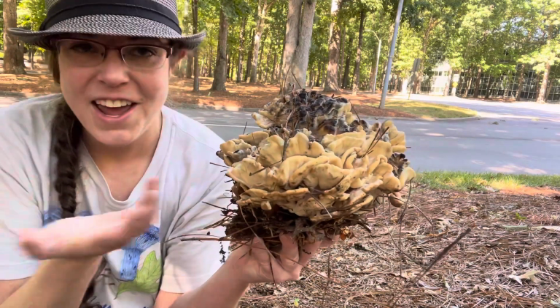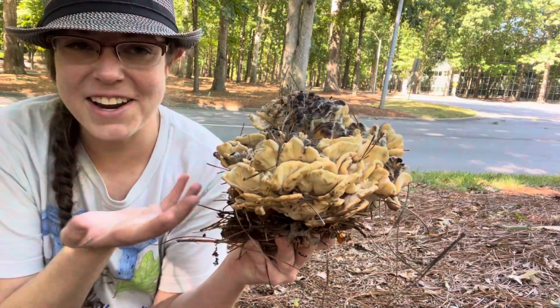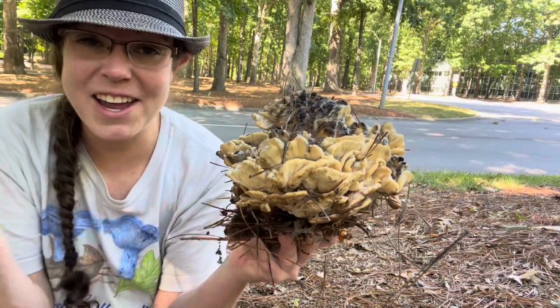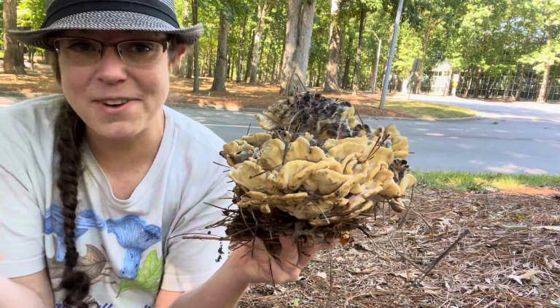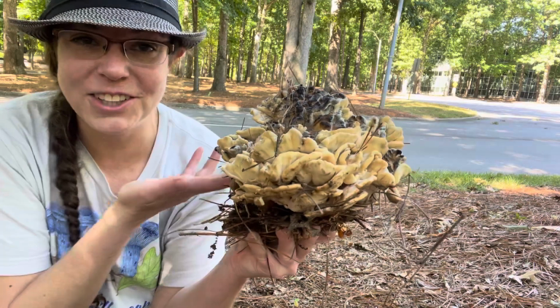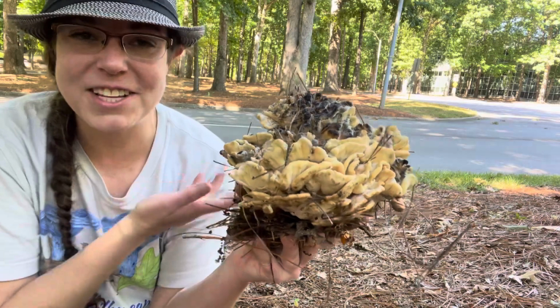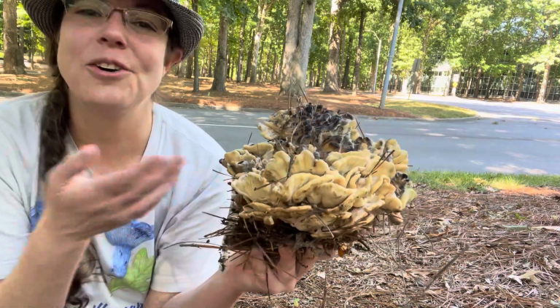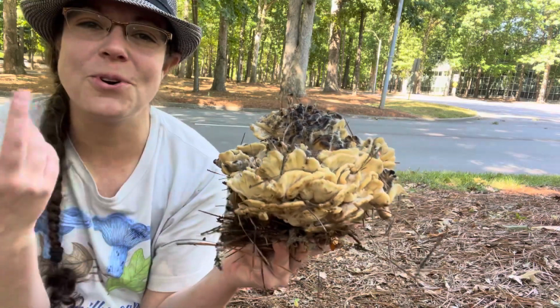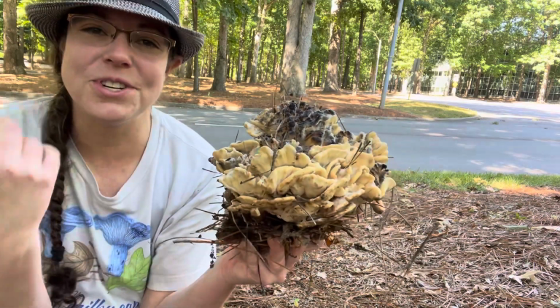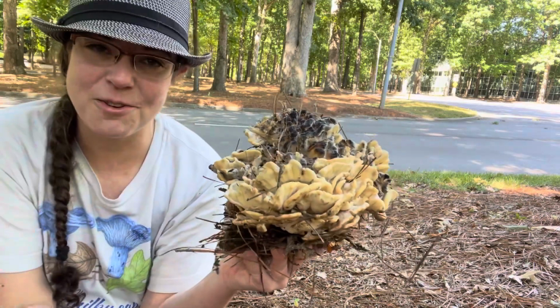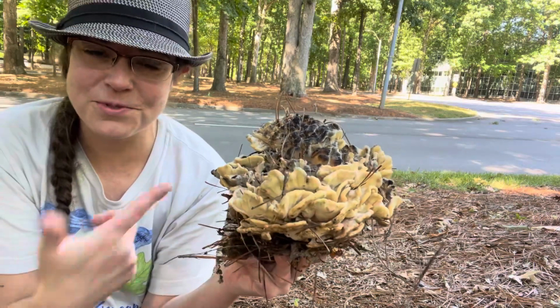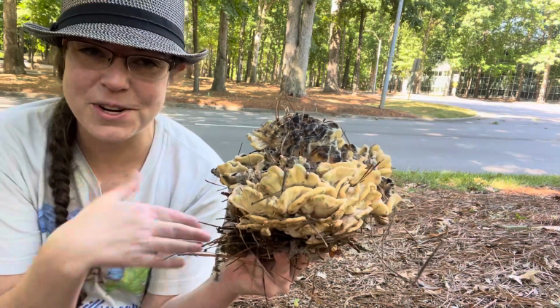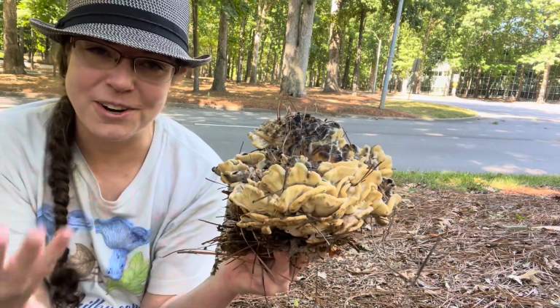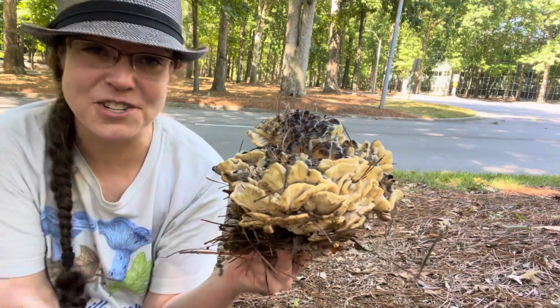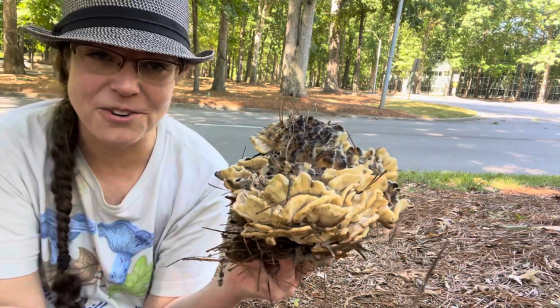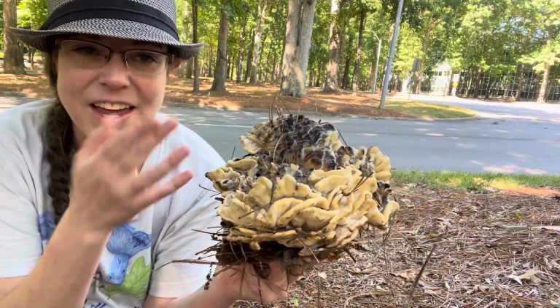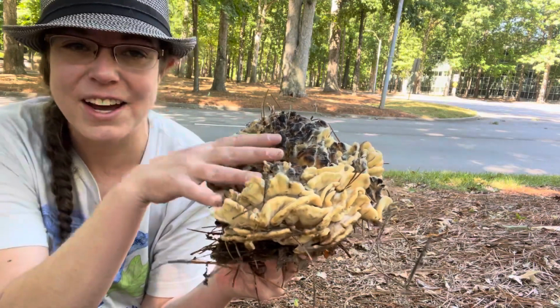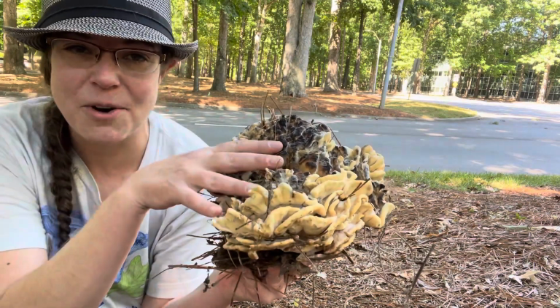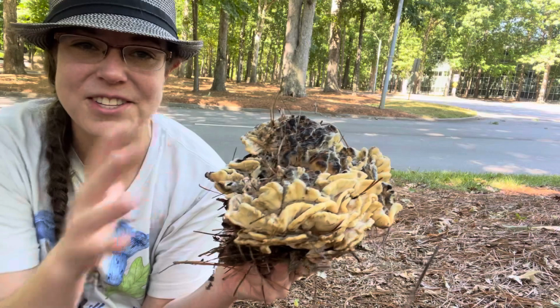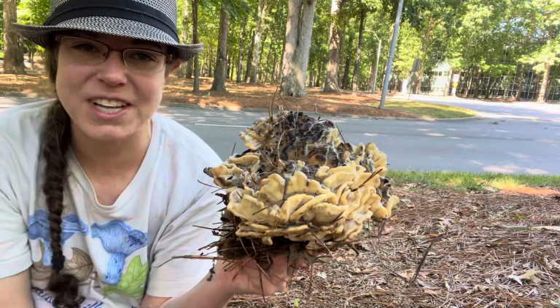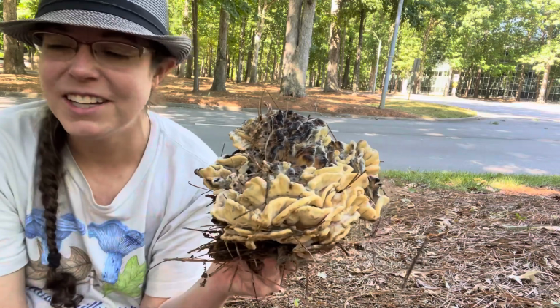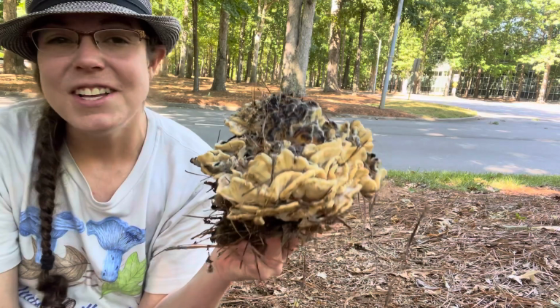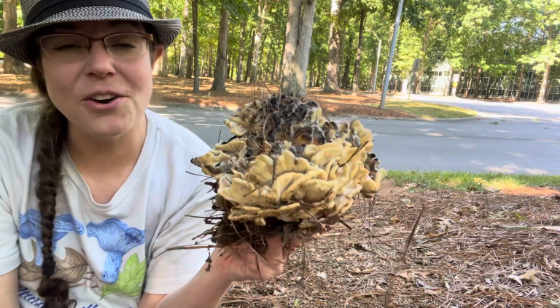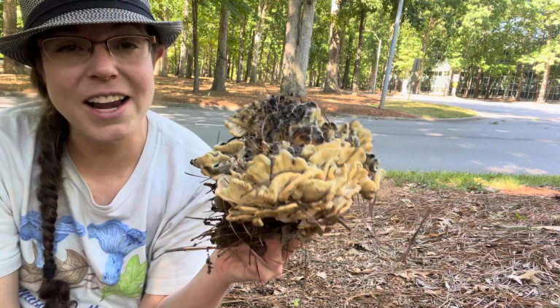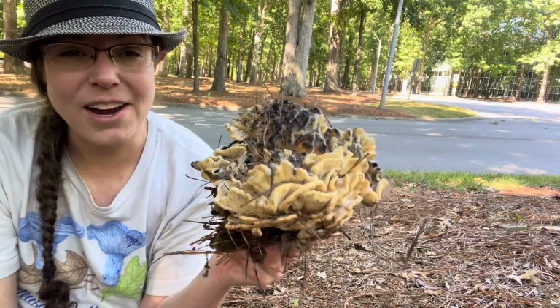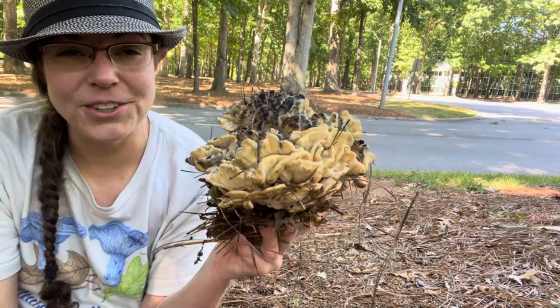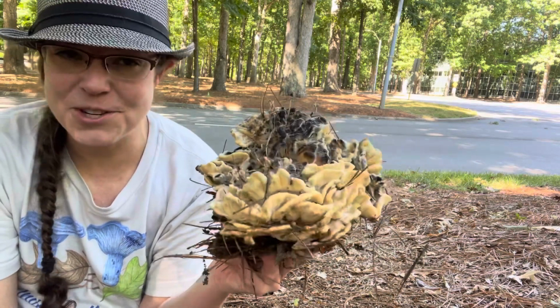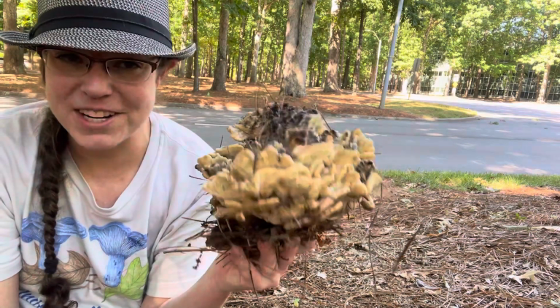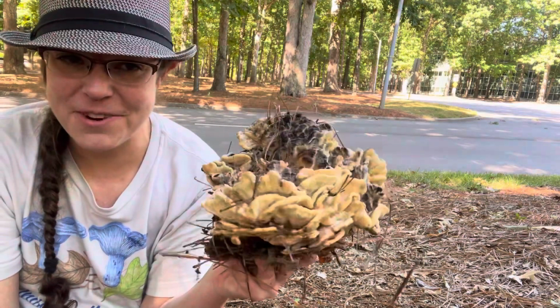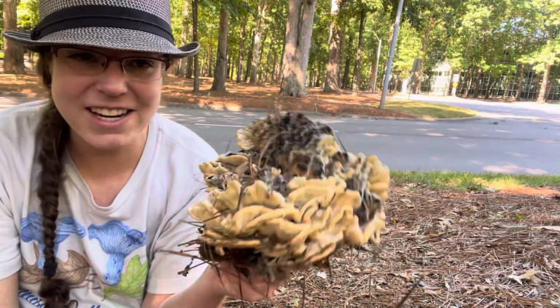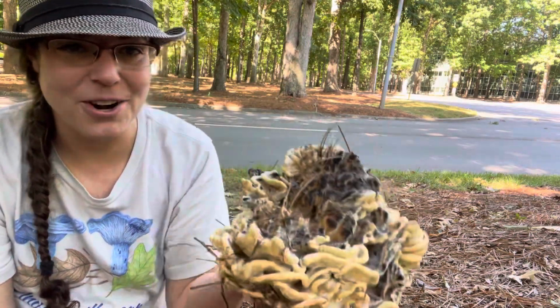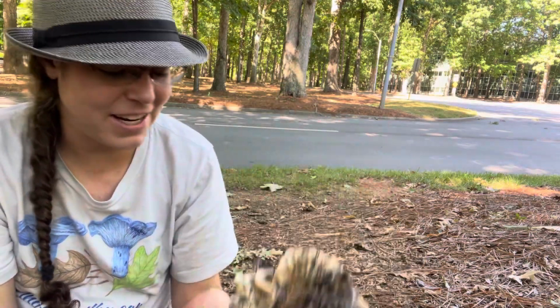In fact, the lookalikes are more desirable in general than Meripilus sumstenia. I will talk to you about identifying it and where to find it.